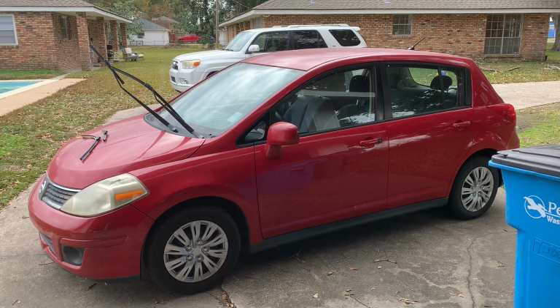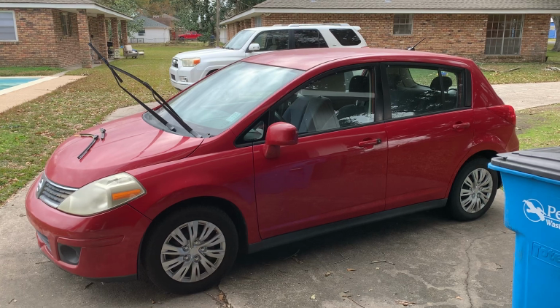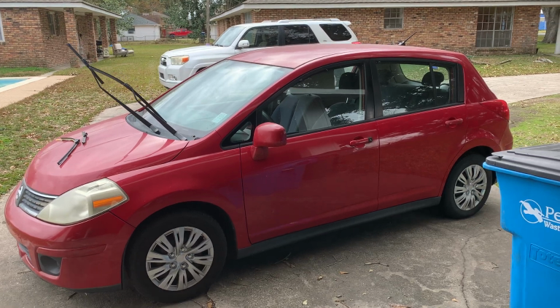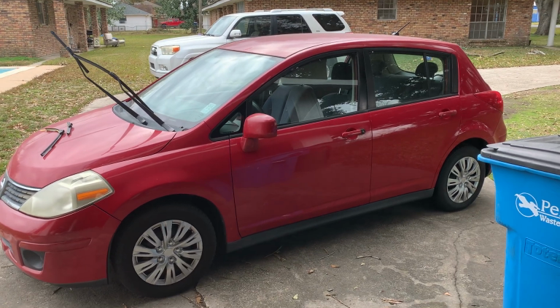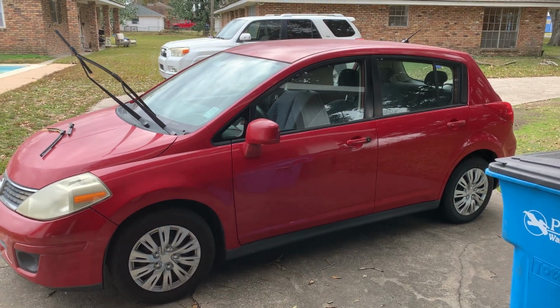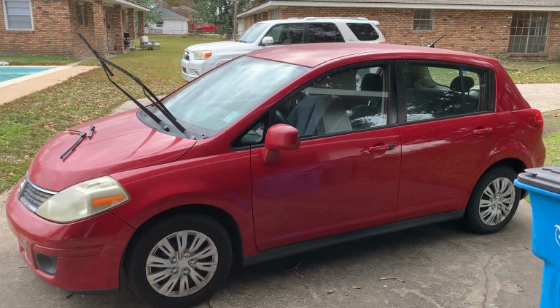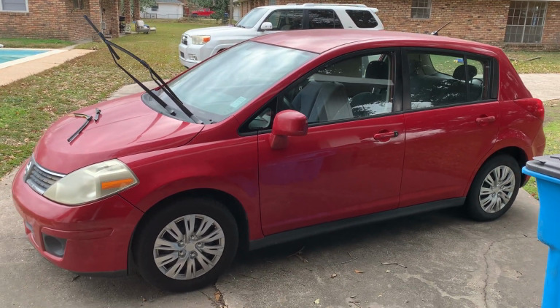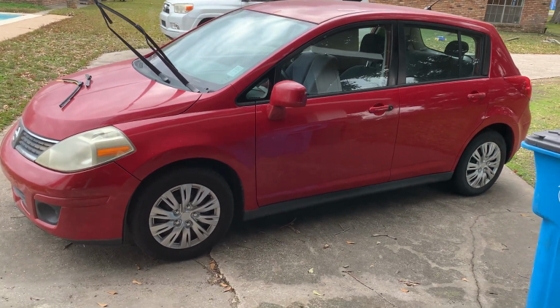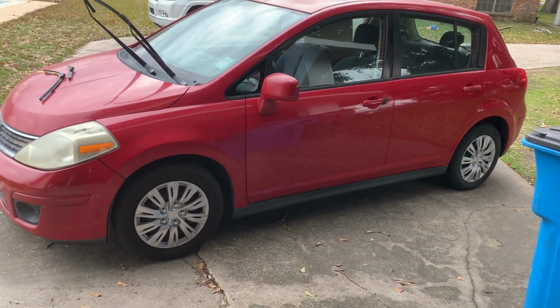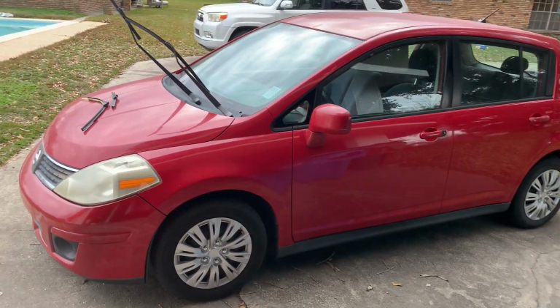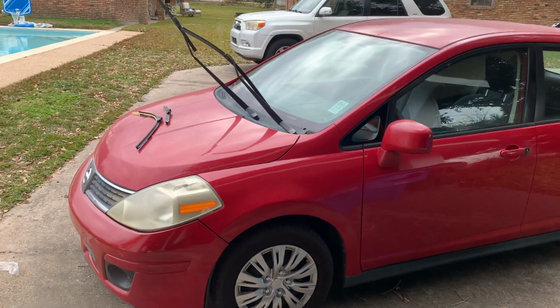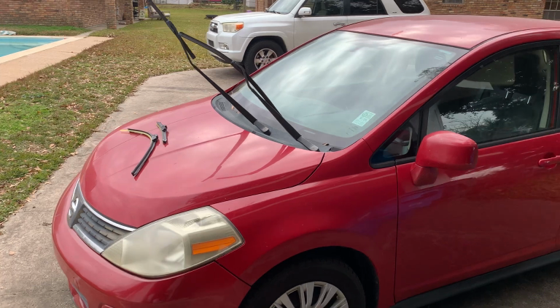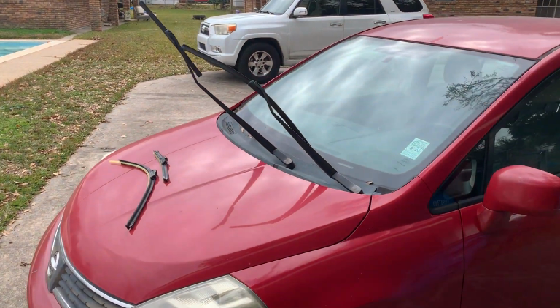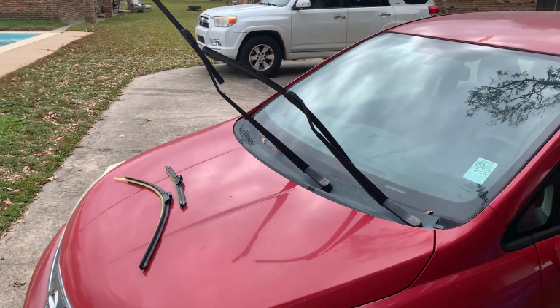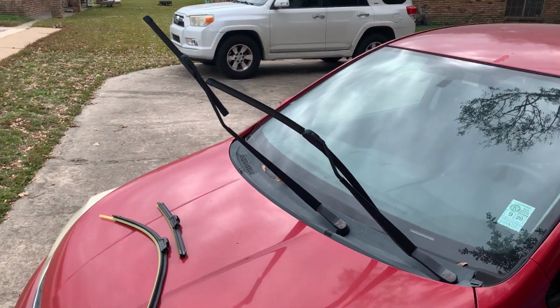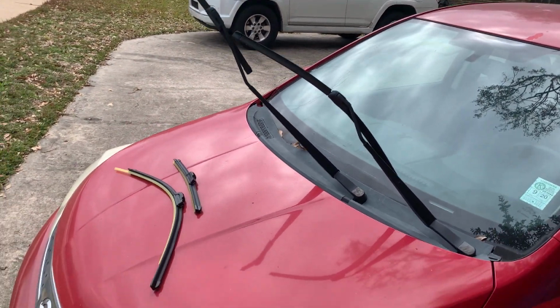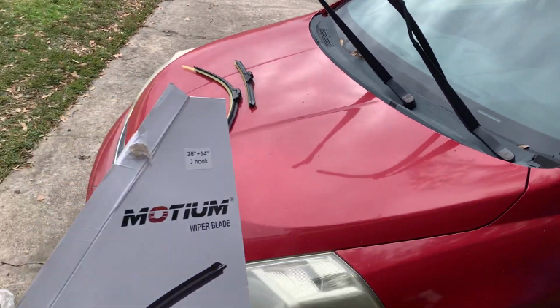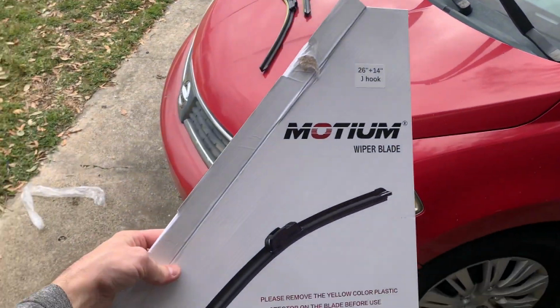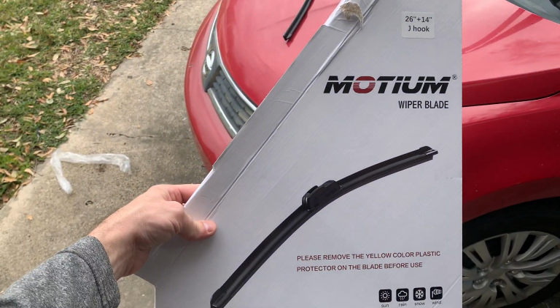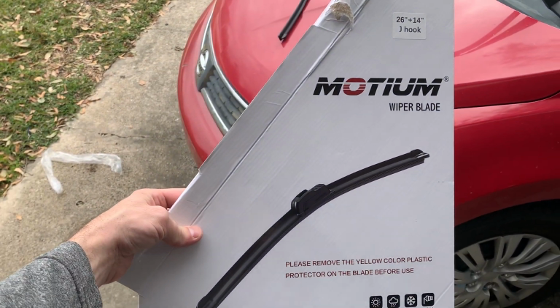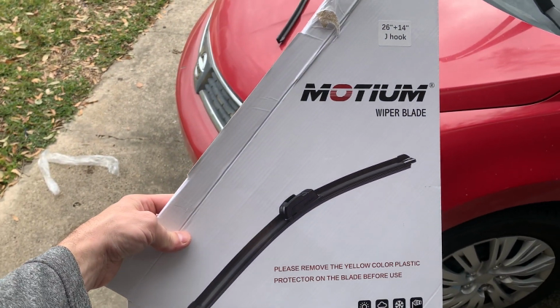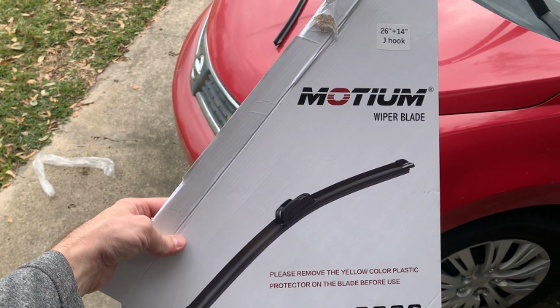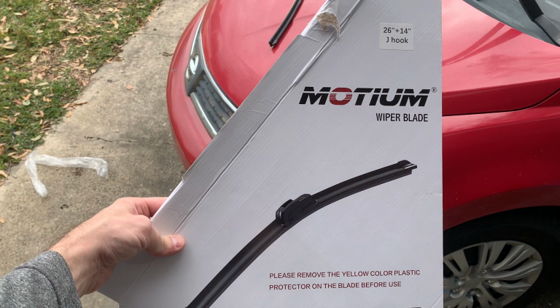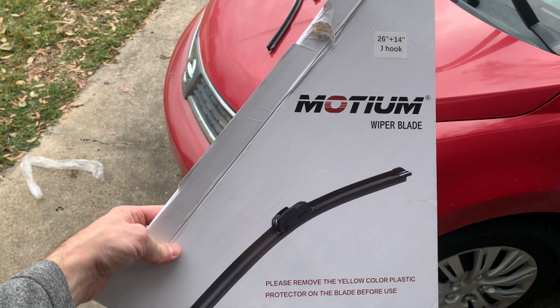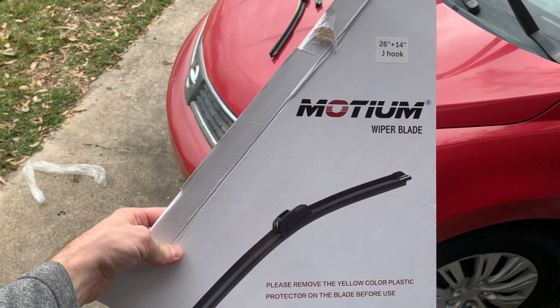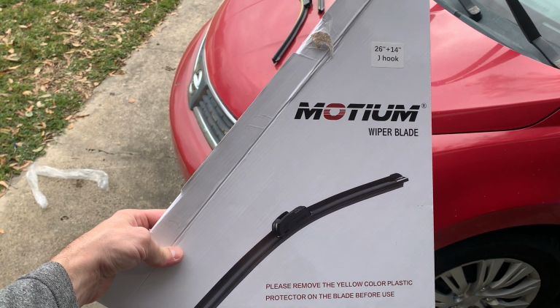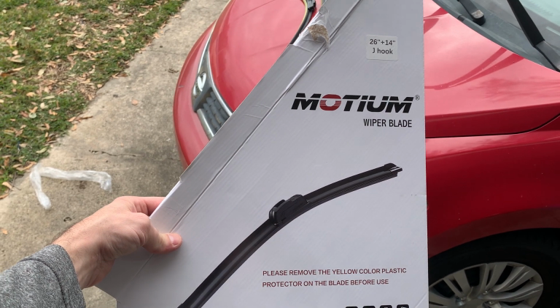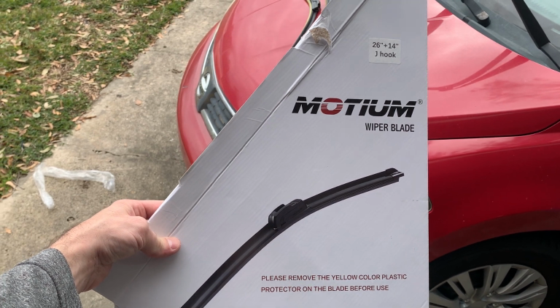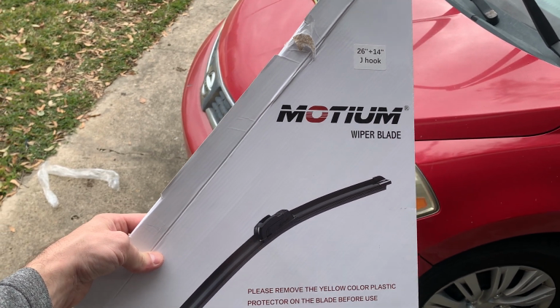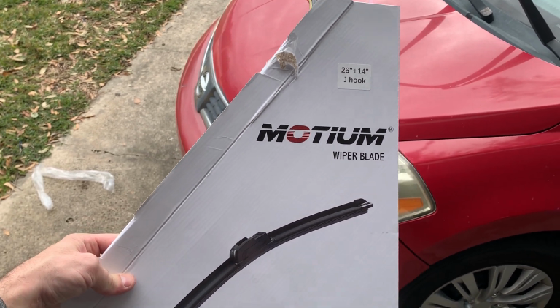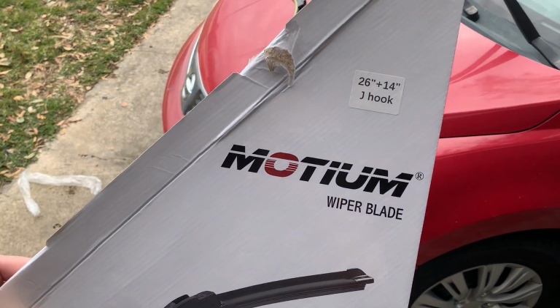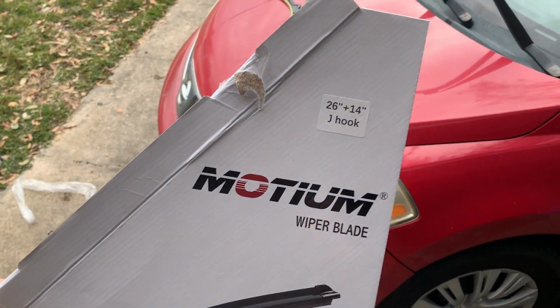Hey, what's up everyone. We have a Nissan Versa here and we are going to change out the front windshield wipers. What you're gonna need is a 26-inch and a 14-inch wiper blade meant for a J hook.